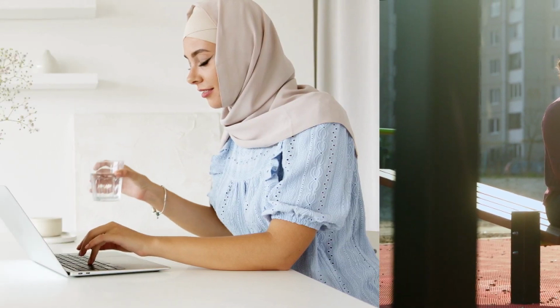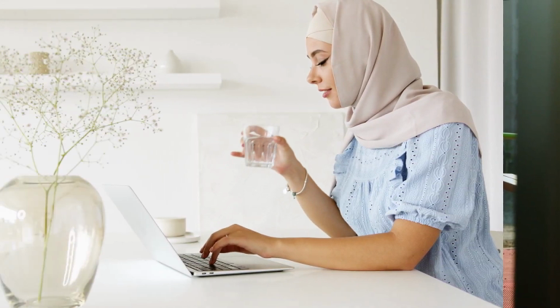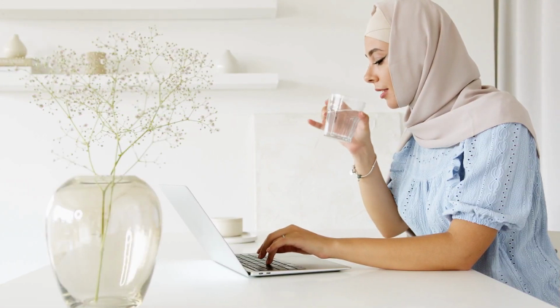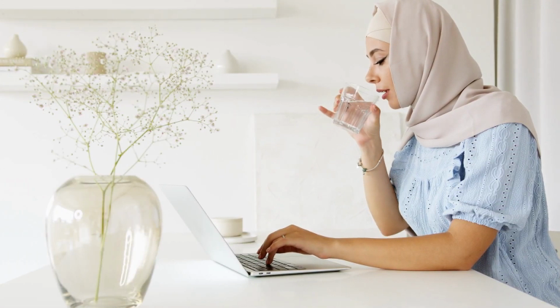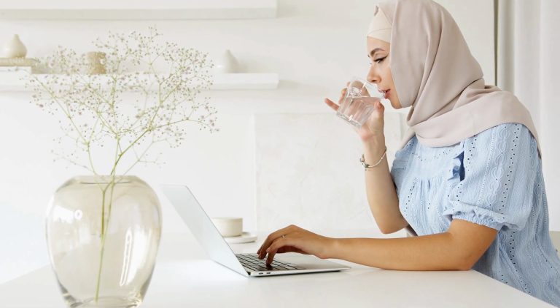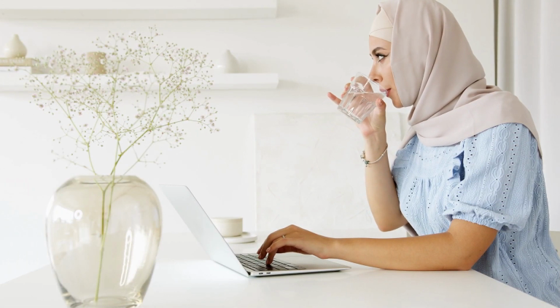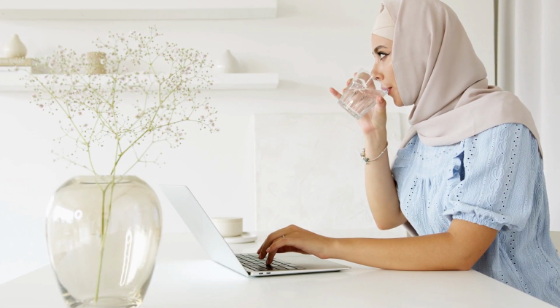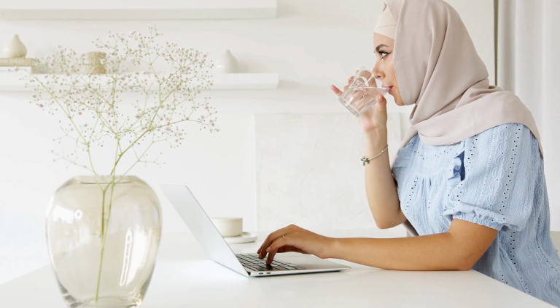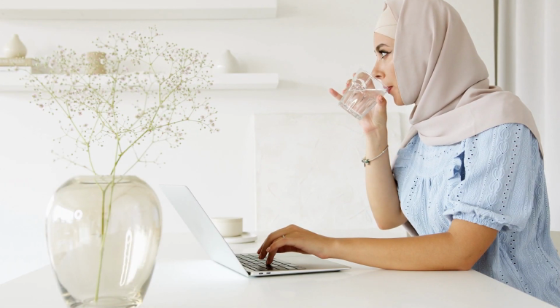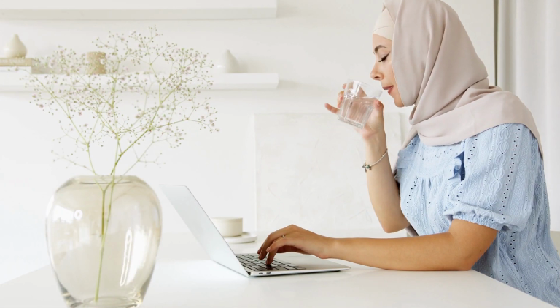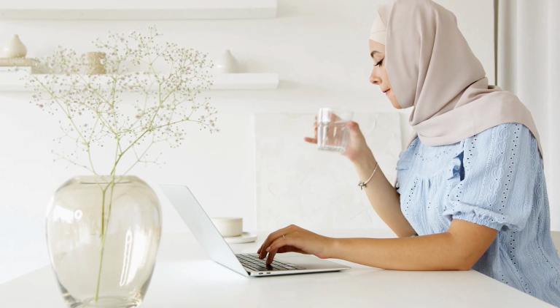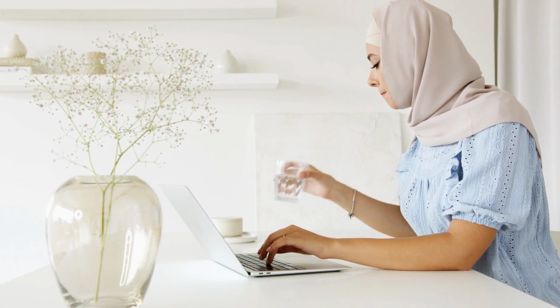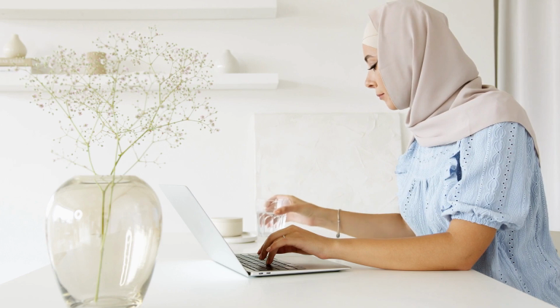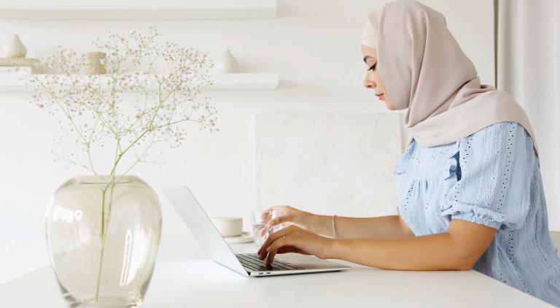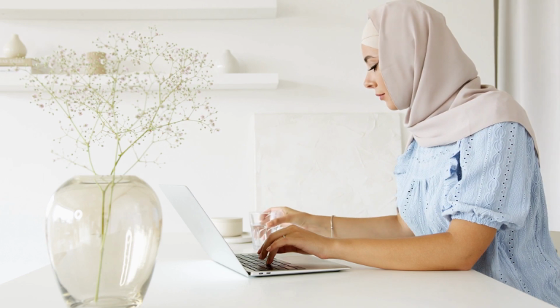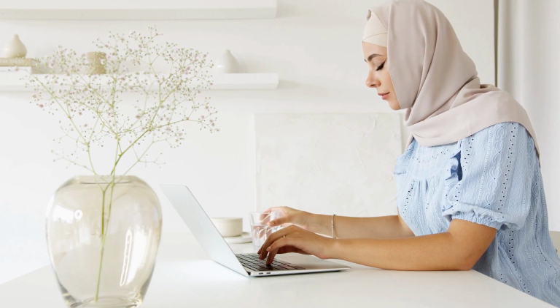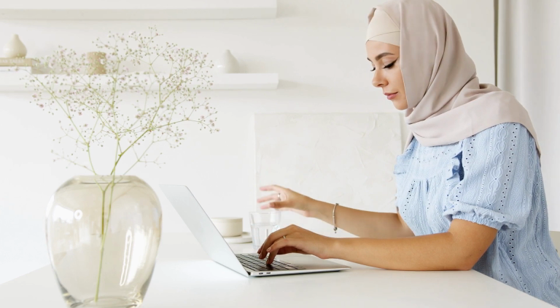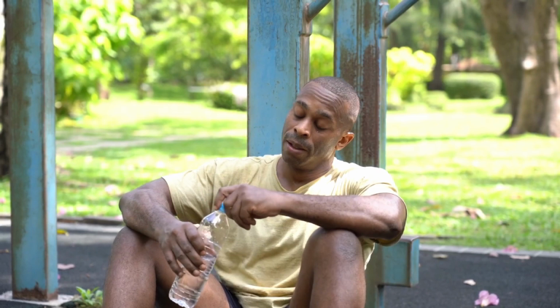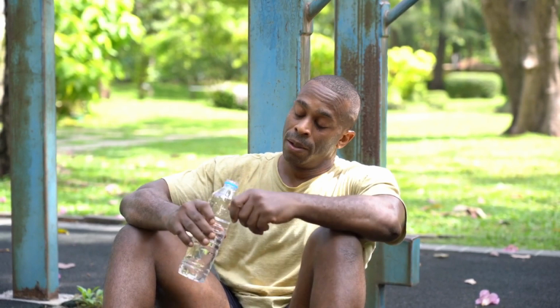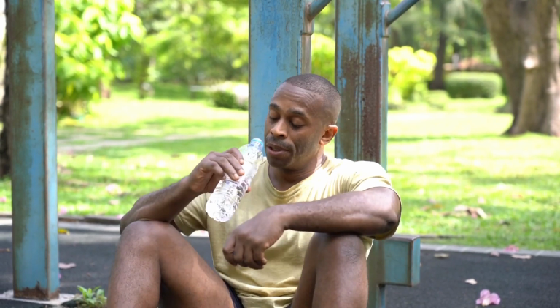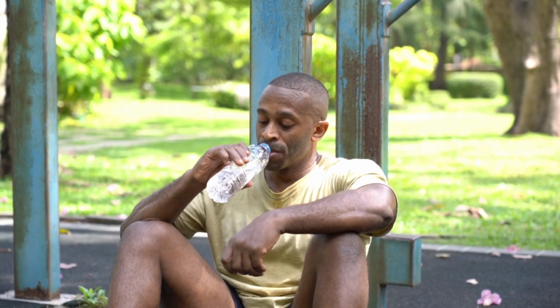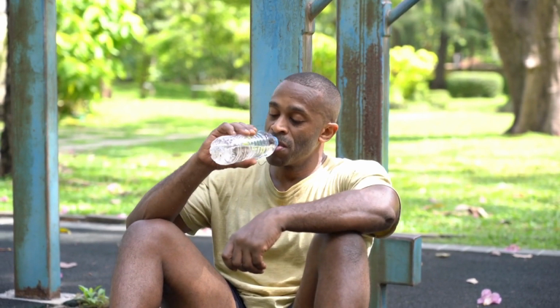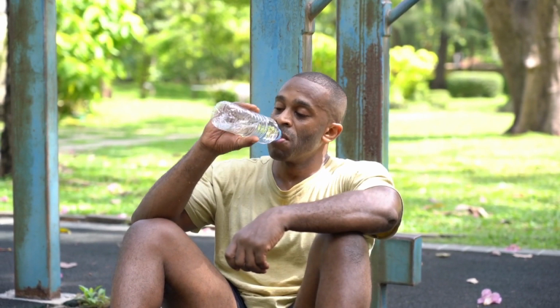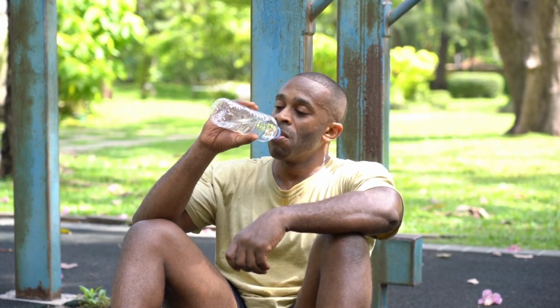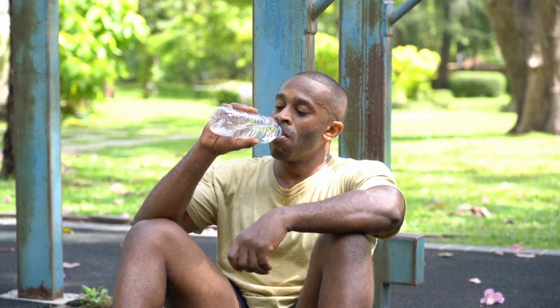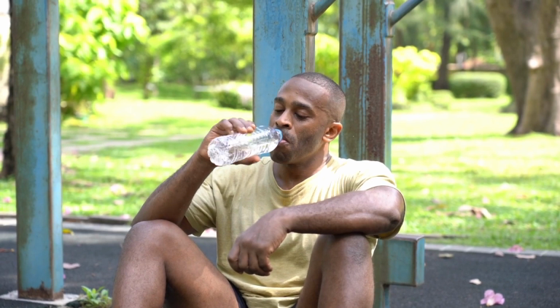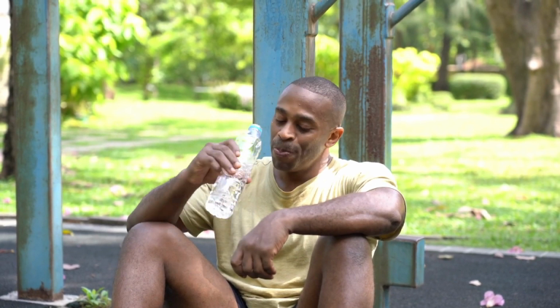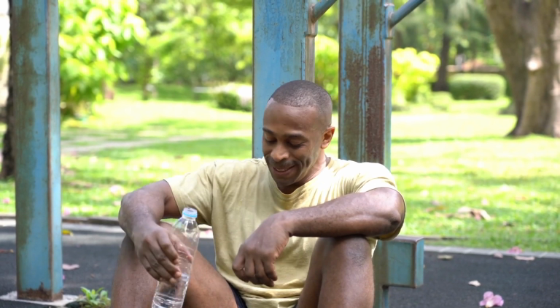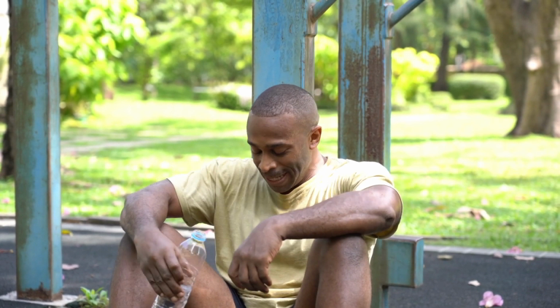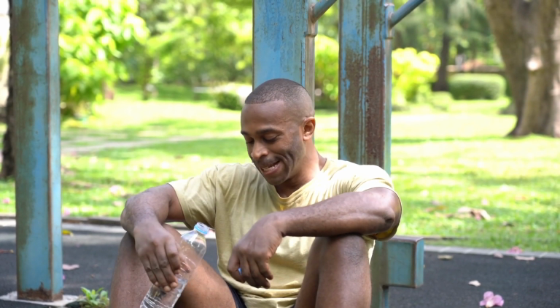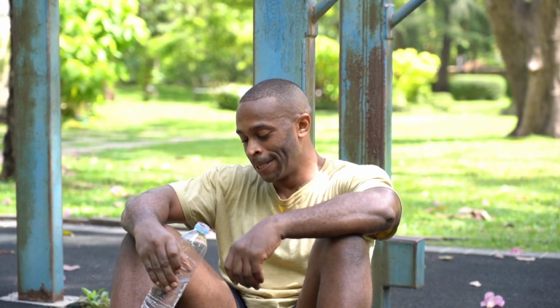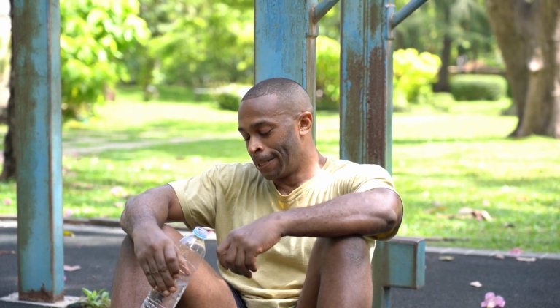Tip 2: Drink water throughout the day. It's important to stay hydrated throughout the day, especially if you are physically active. A good rule of thumb is to drink at least 8 eight-ounce glasses of water a day, or half your body weight in ounces of water.